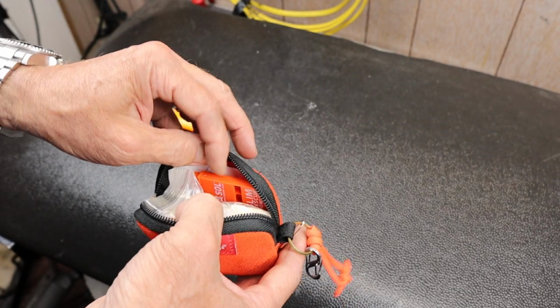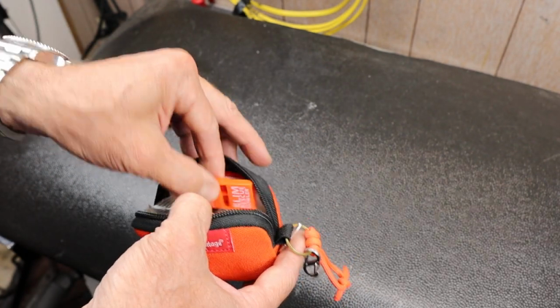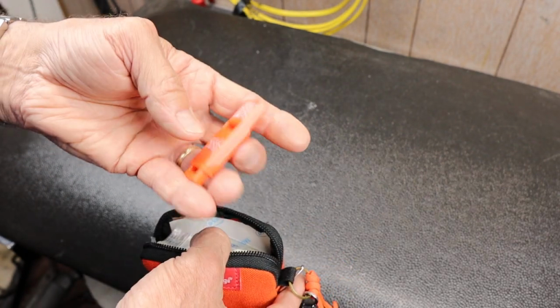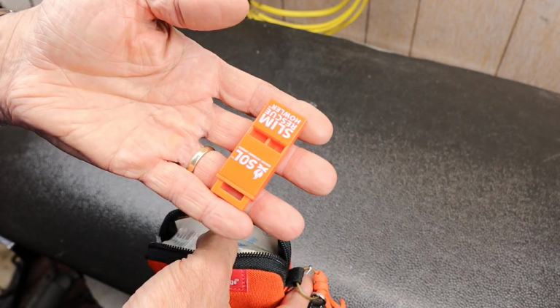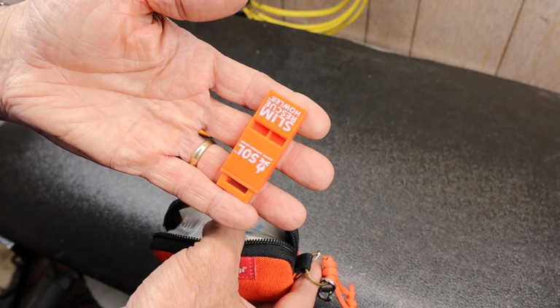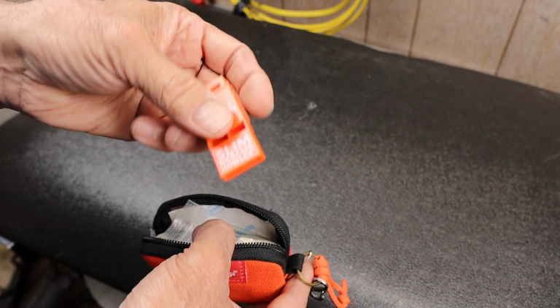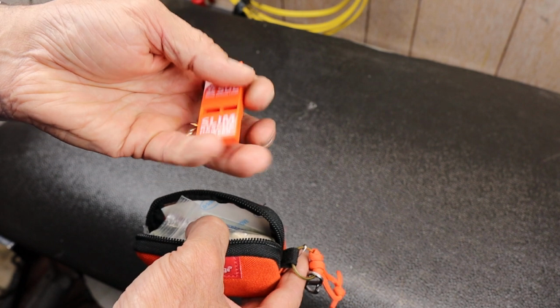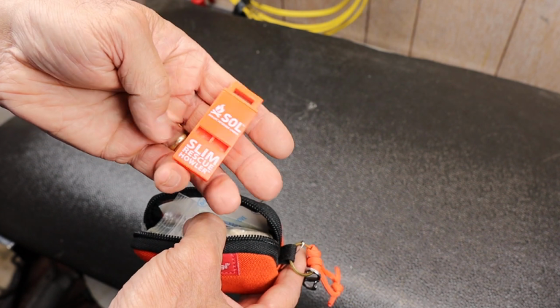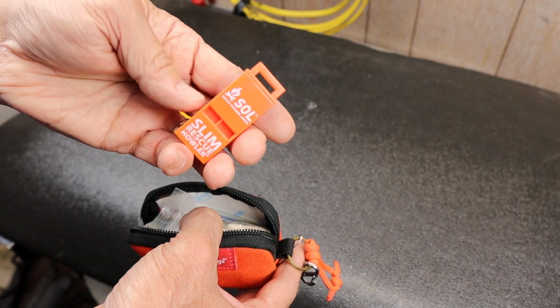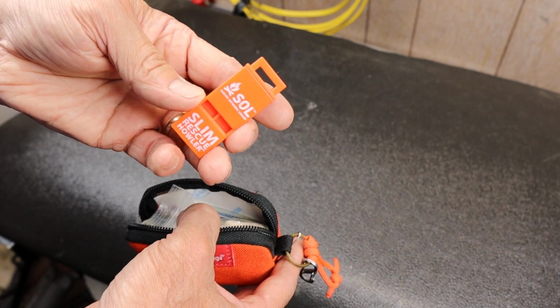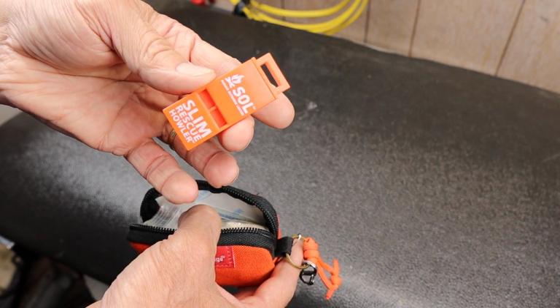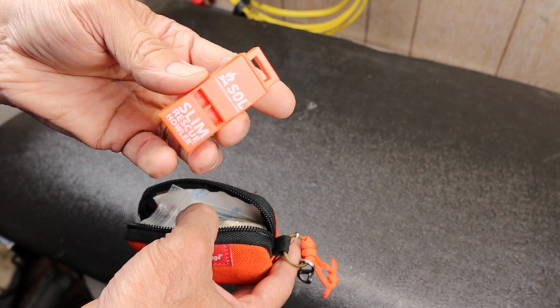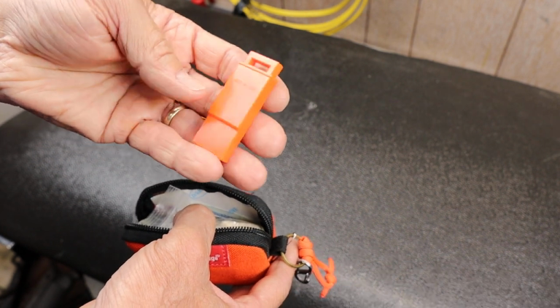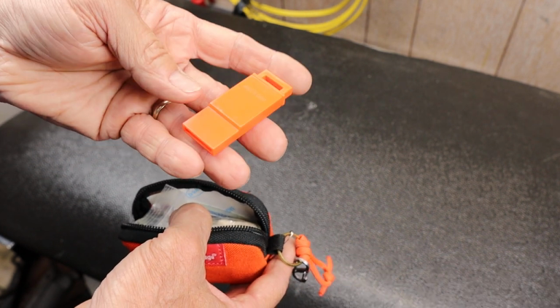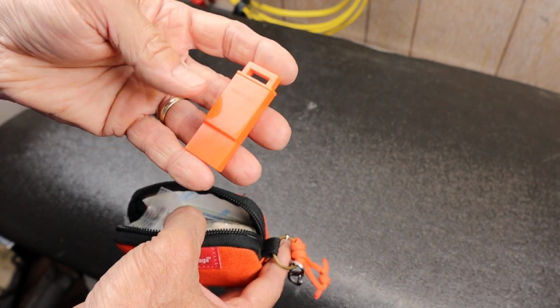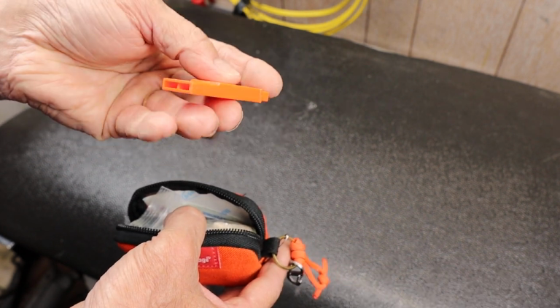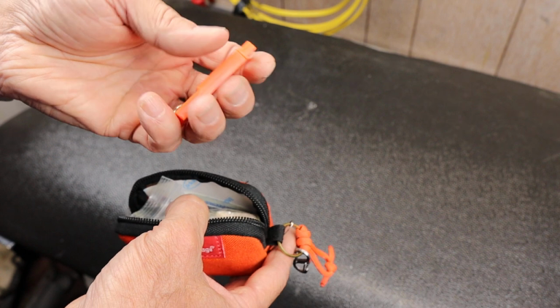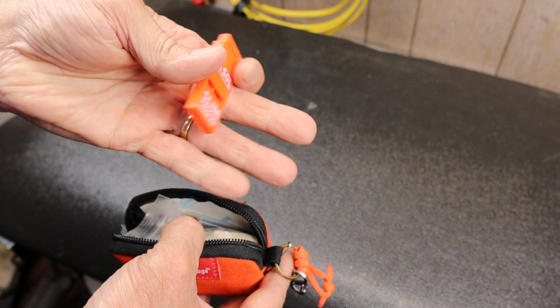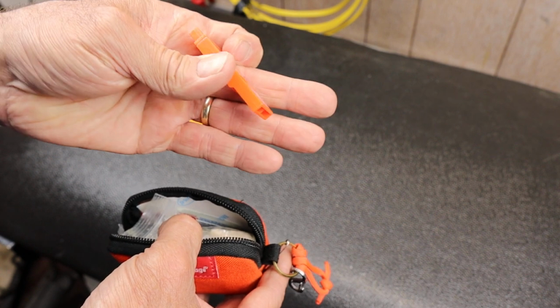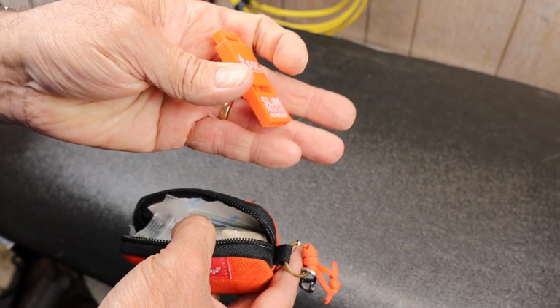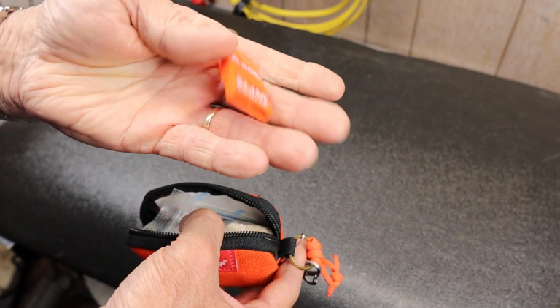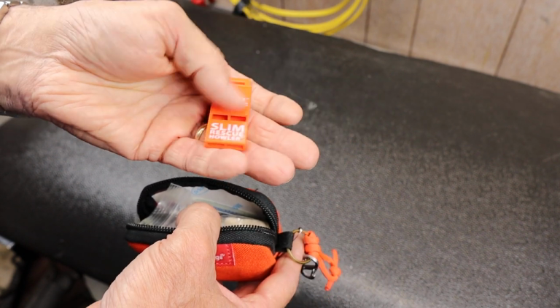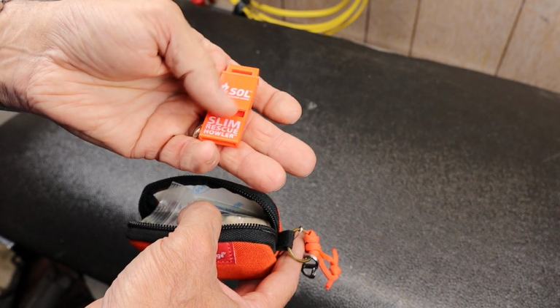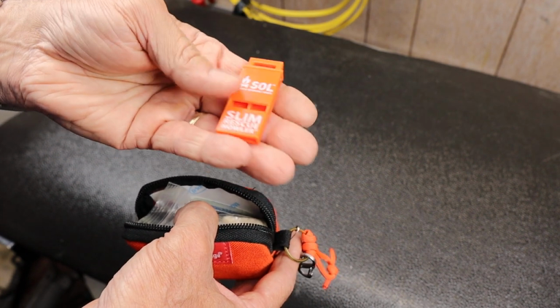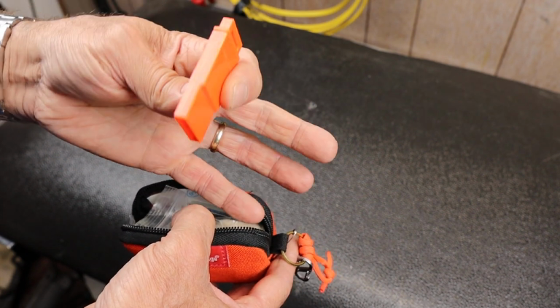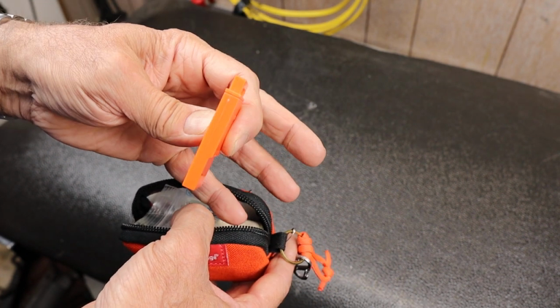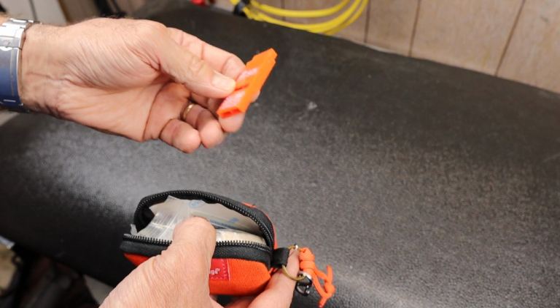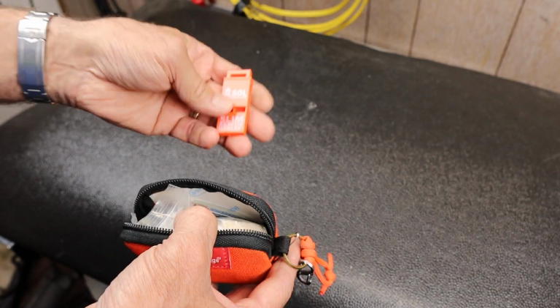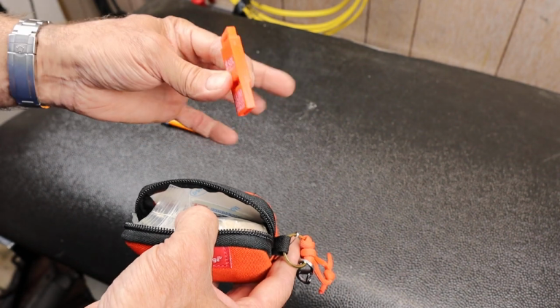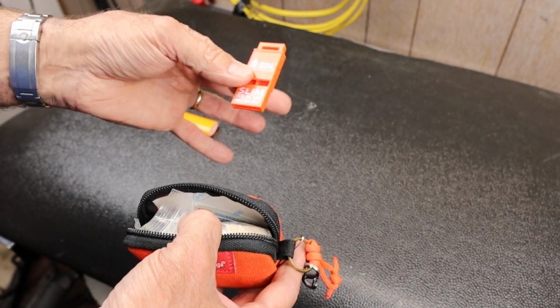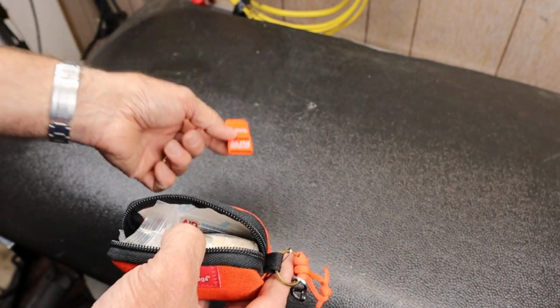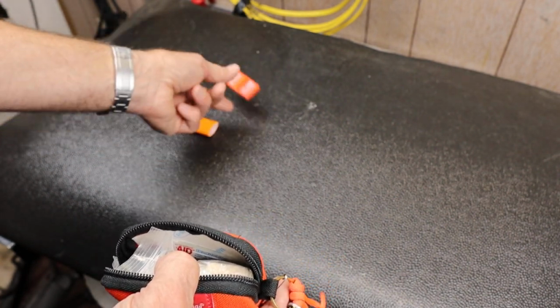Next, here's a whistle. This is the SOL, or Survive Outdoors Longer, Slim Howler Whistle. This uses more of a unique geometry rather than a rolling ball inside it. Very small and effective if you want a signal.